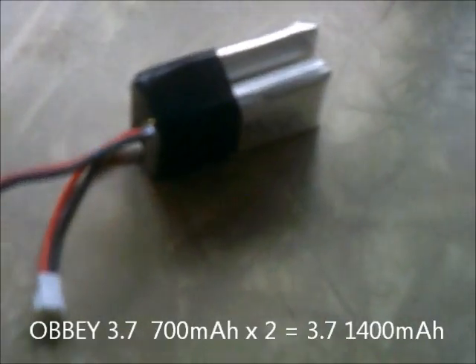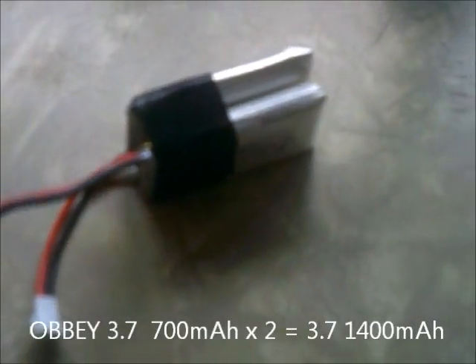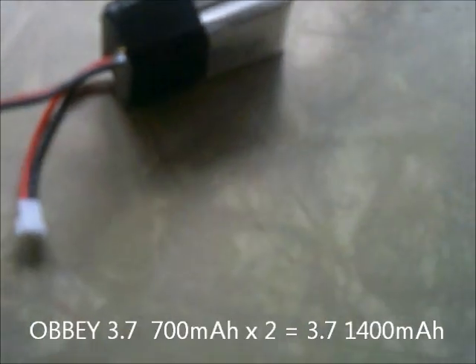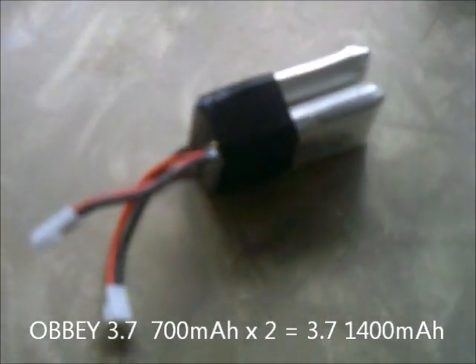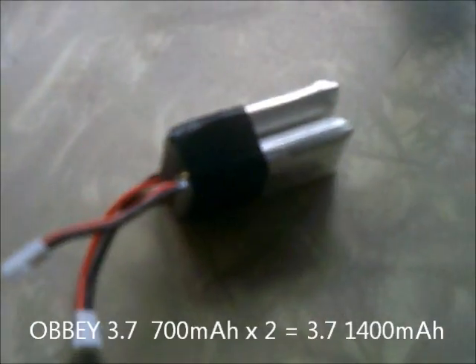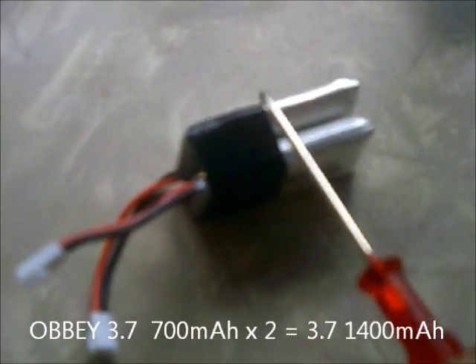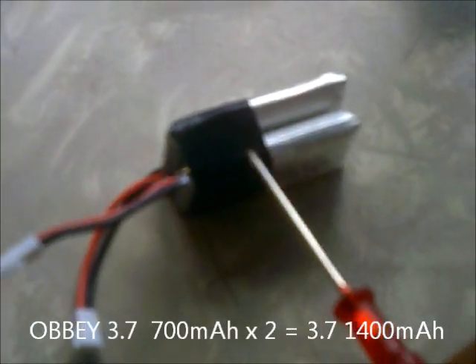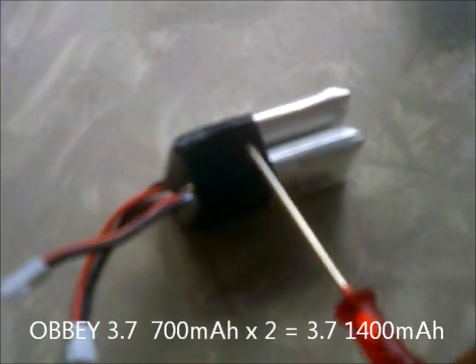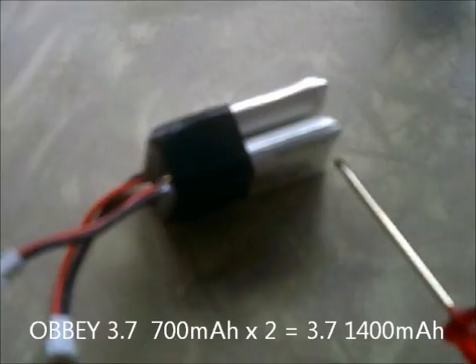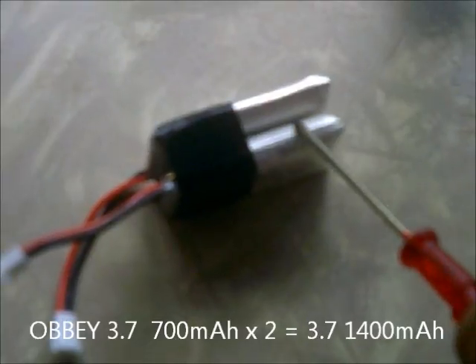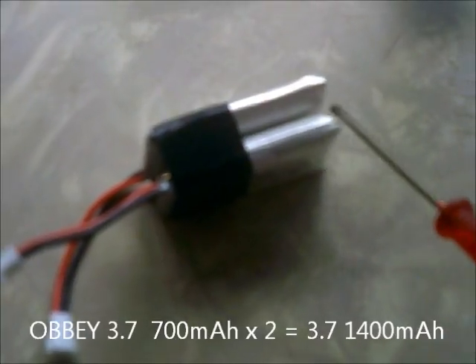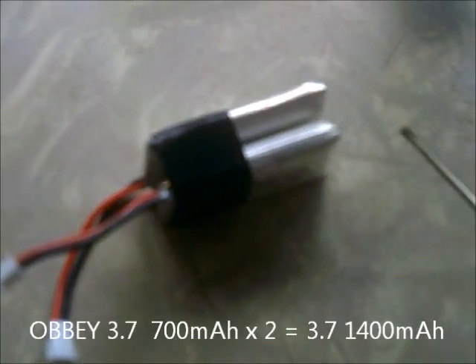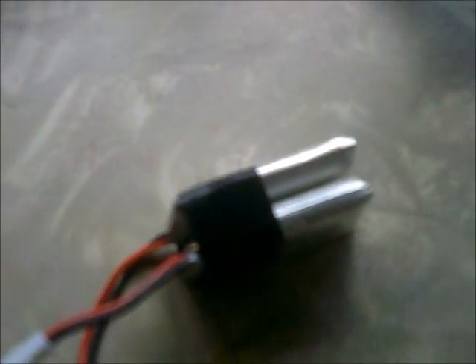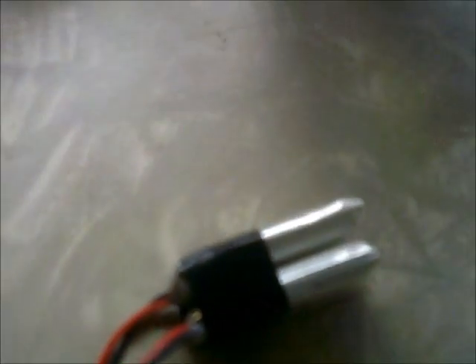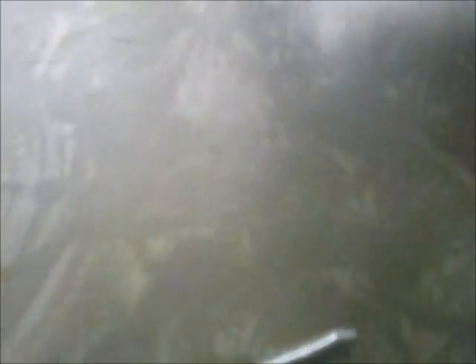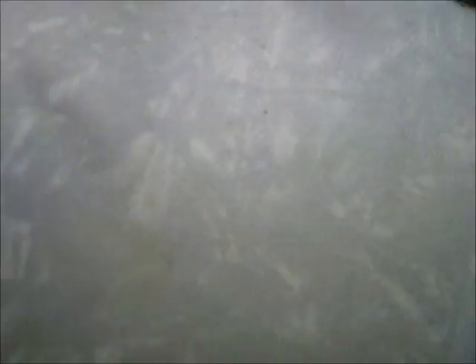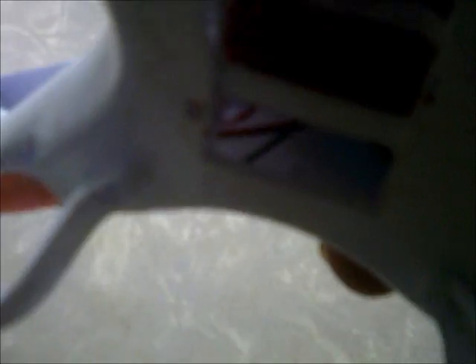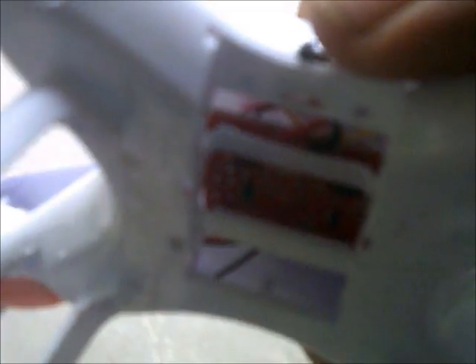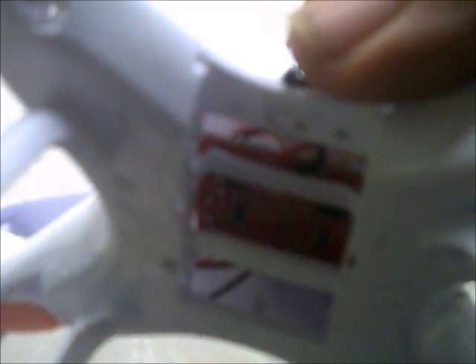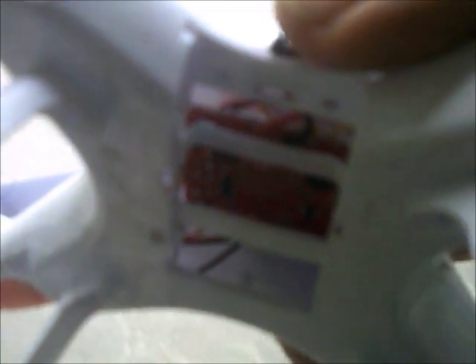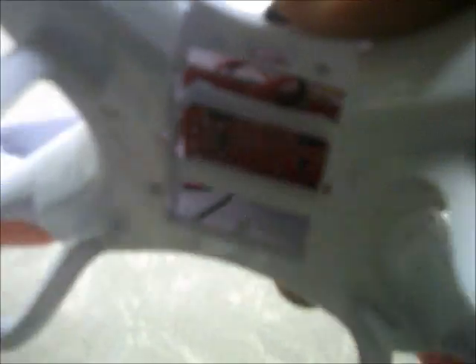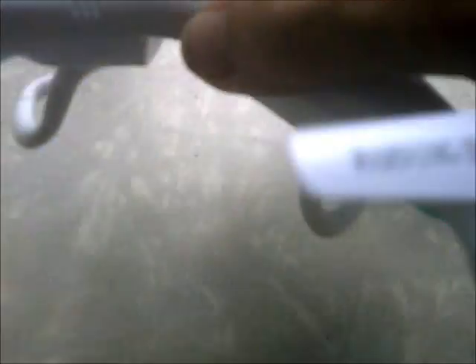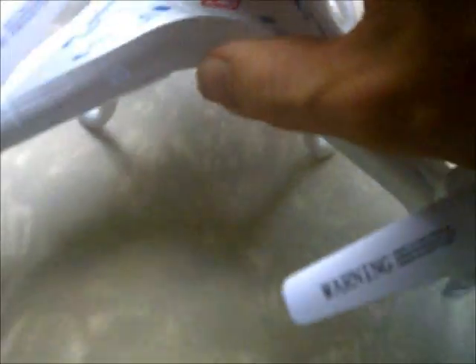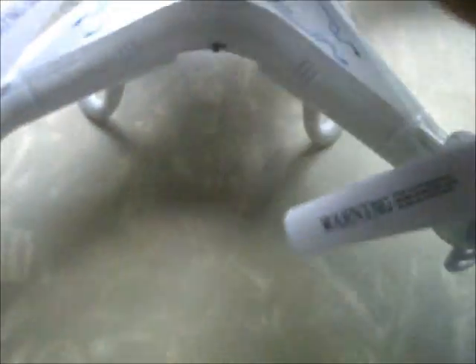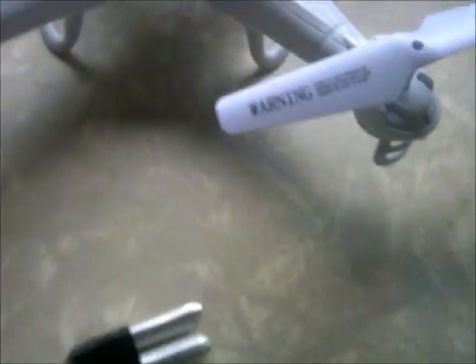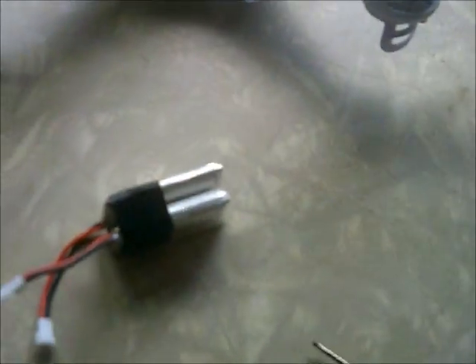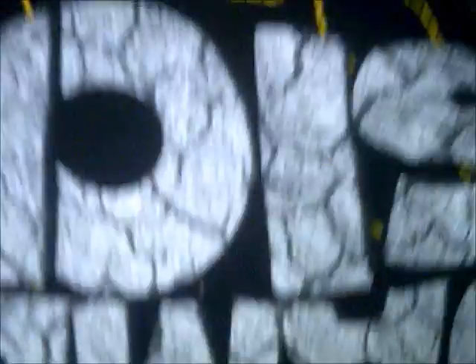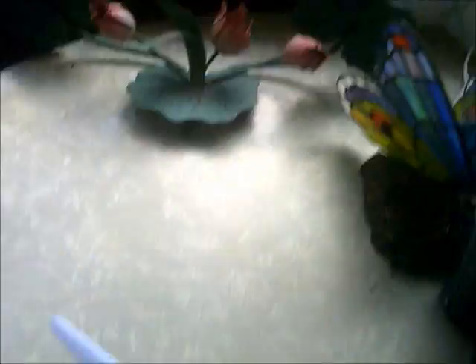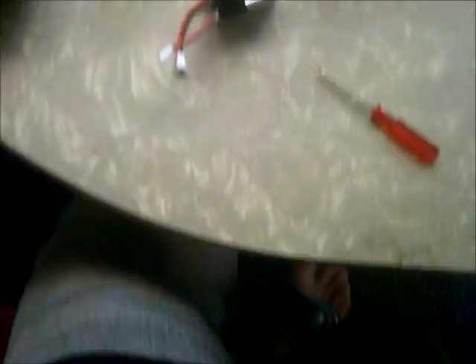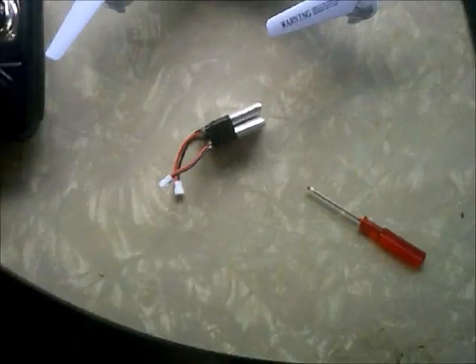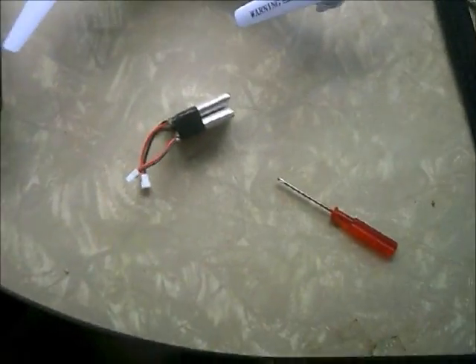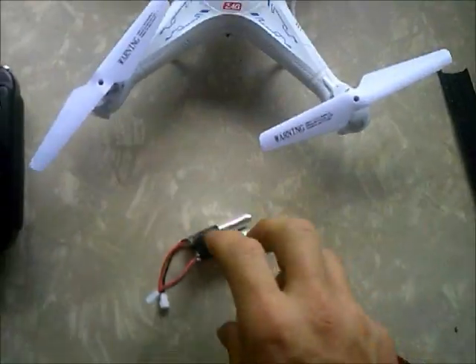J-Drone here. This is the OBVEY 3.7700 mAh. I've doubled it up for a total of 1400 mAh.